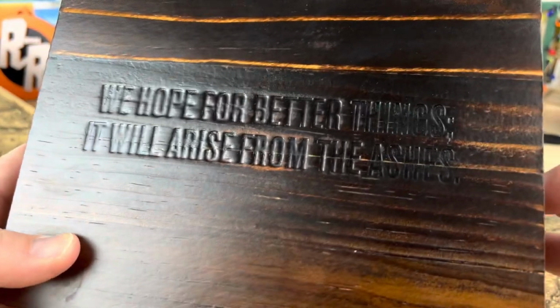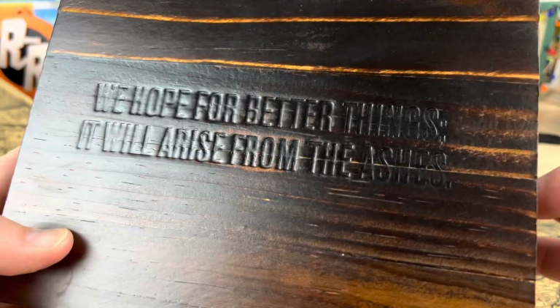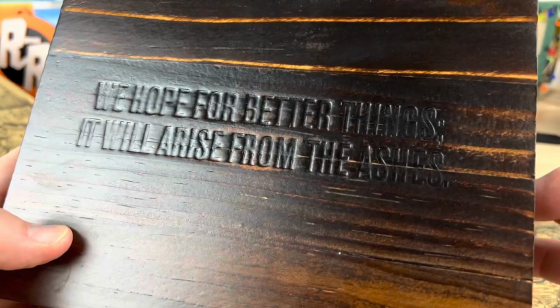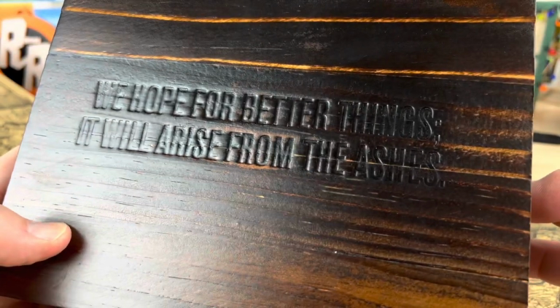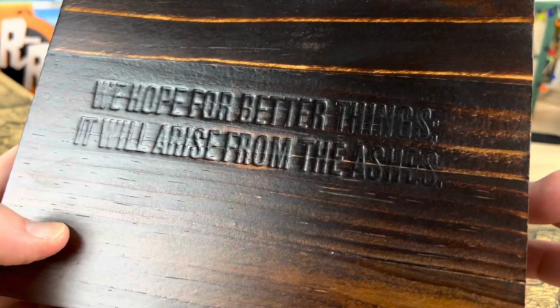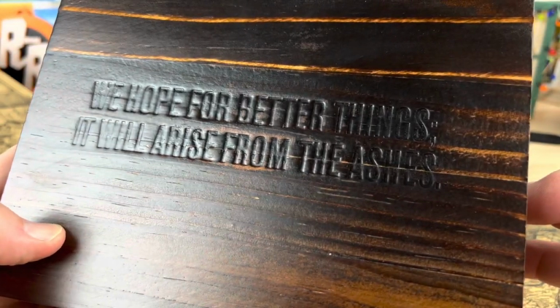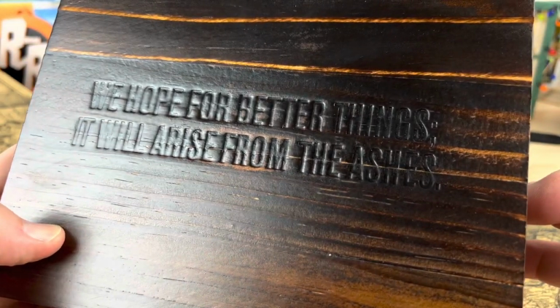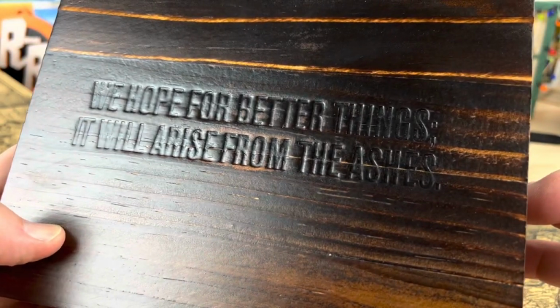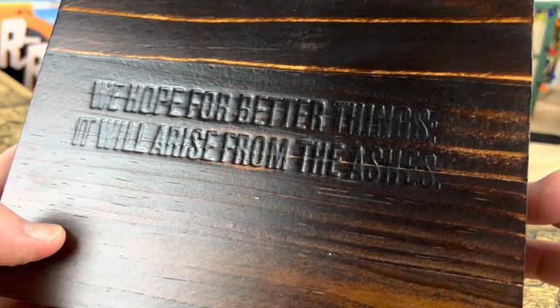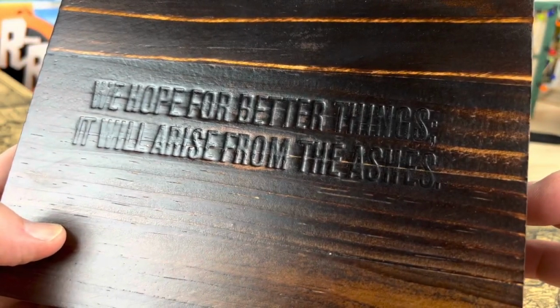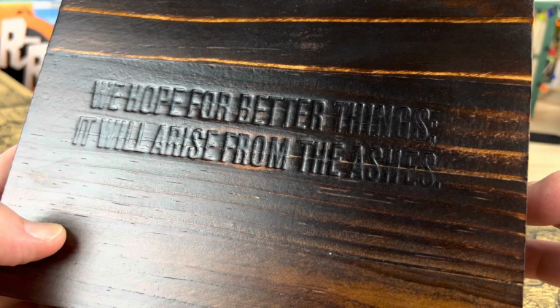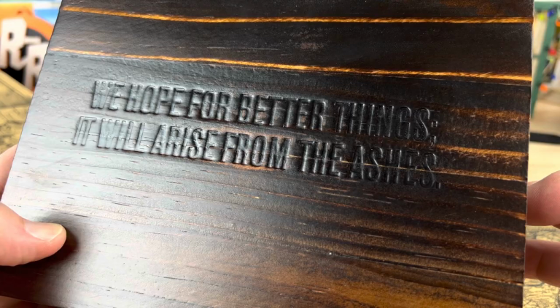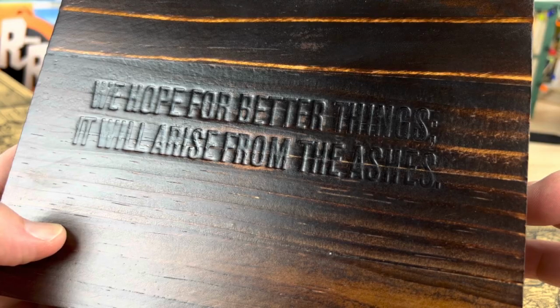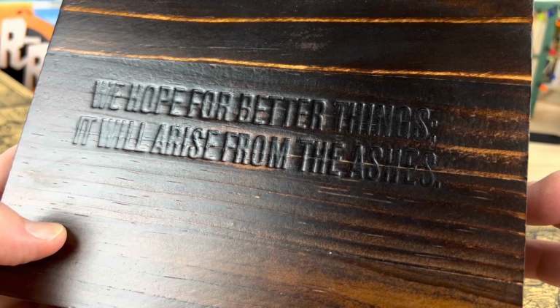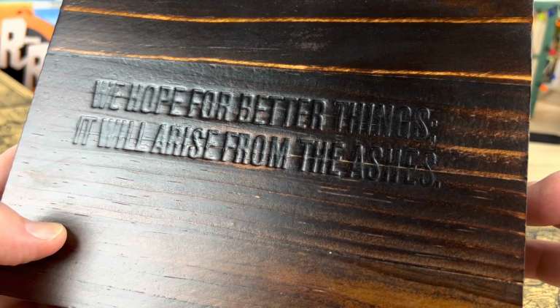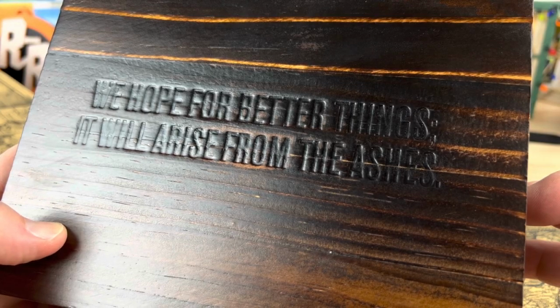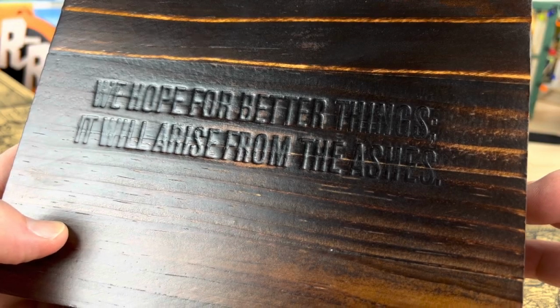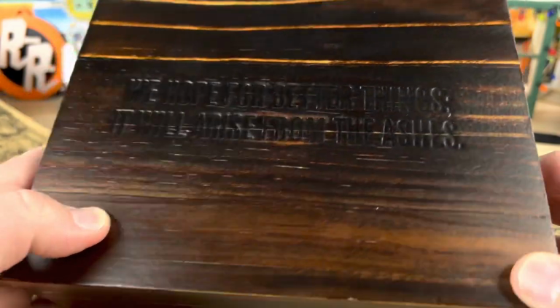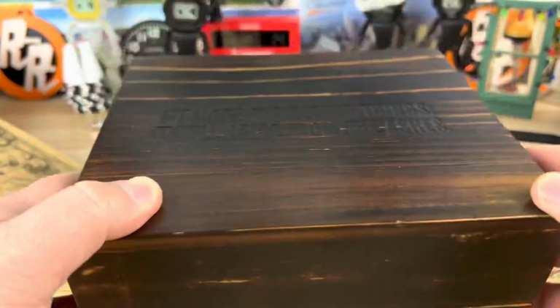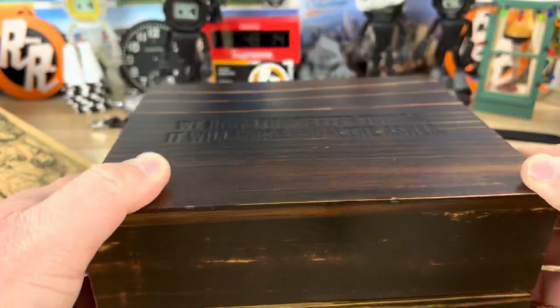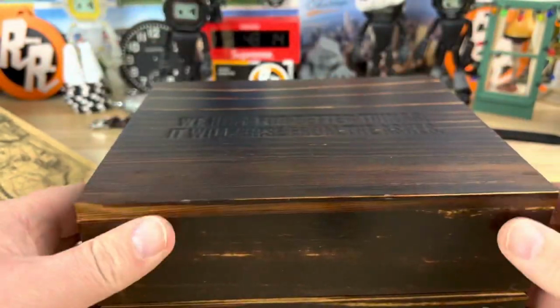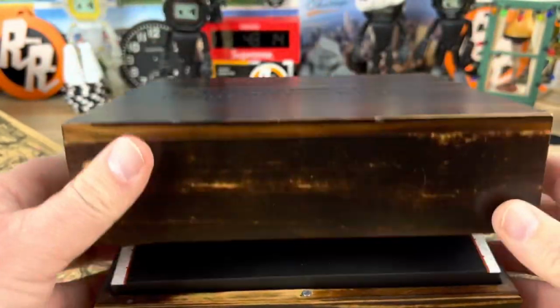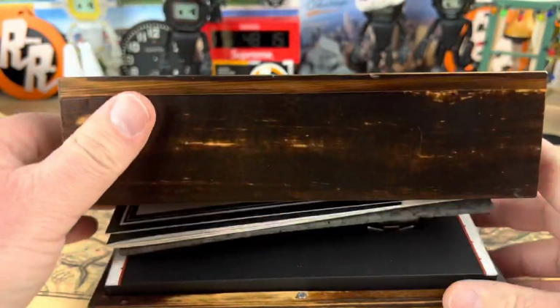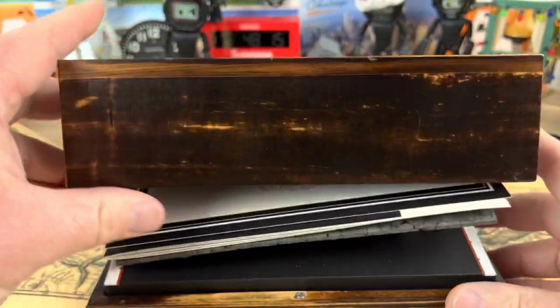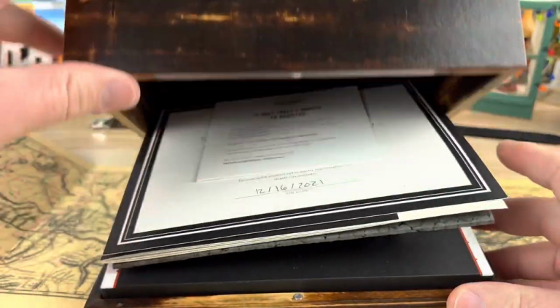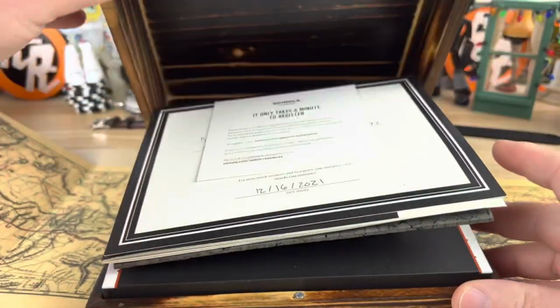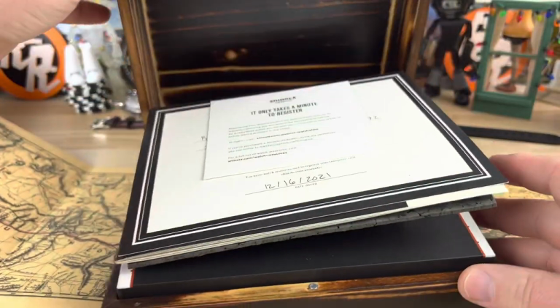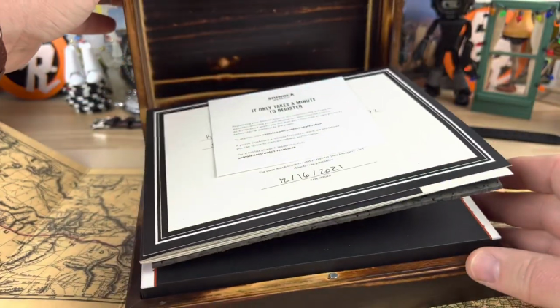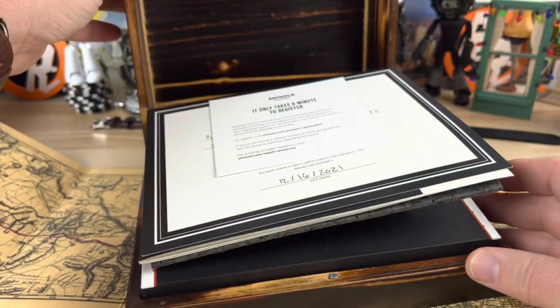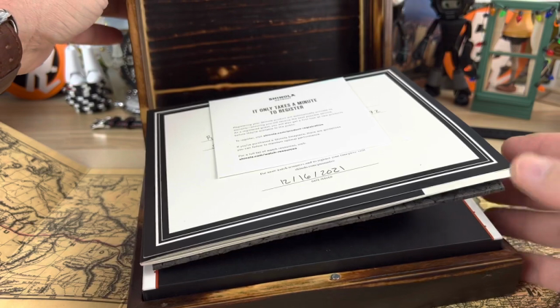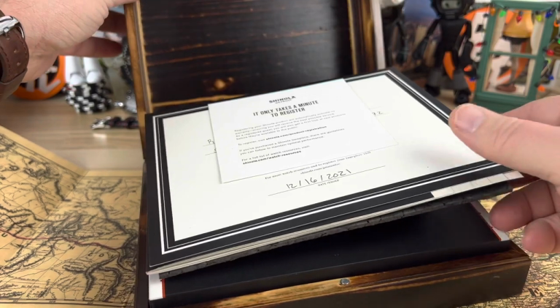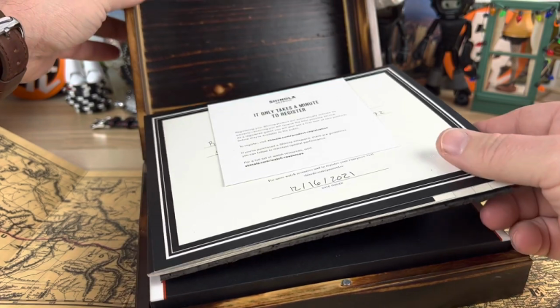It says on the box: 'We hope for better things. It will arise from the ashes.' So there's some backstory on this, a little history and everything like that.